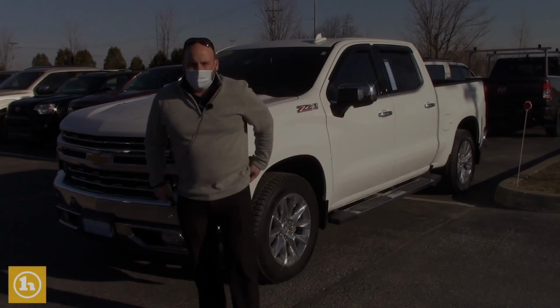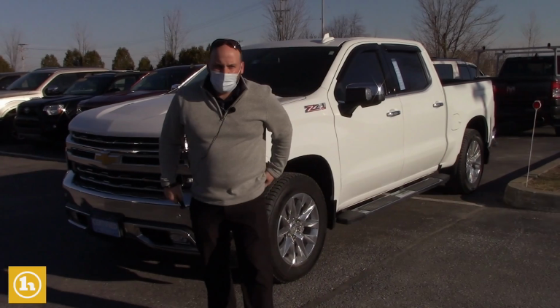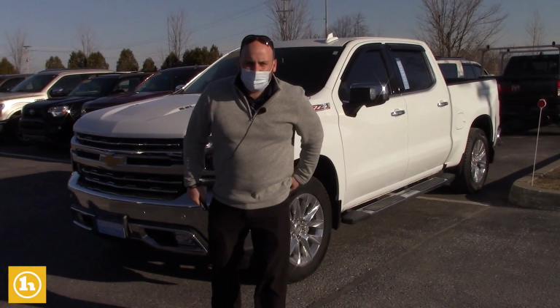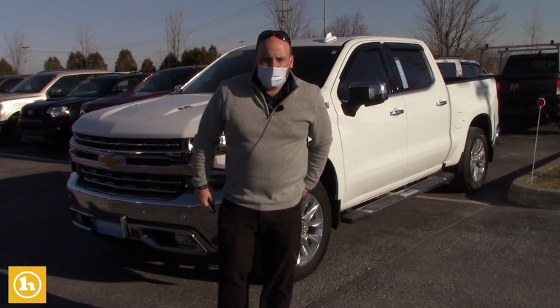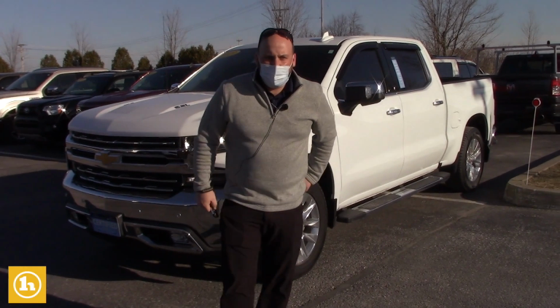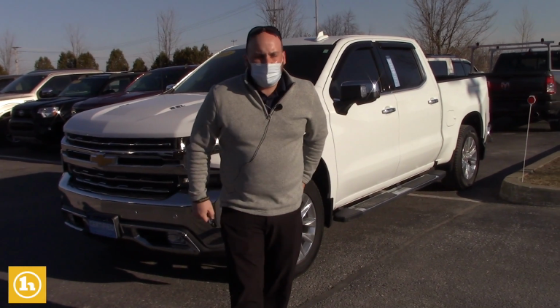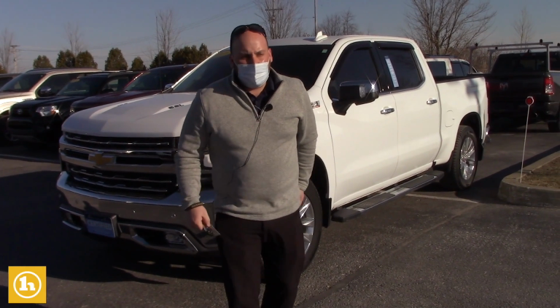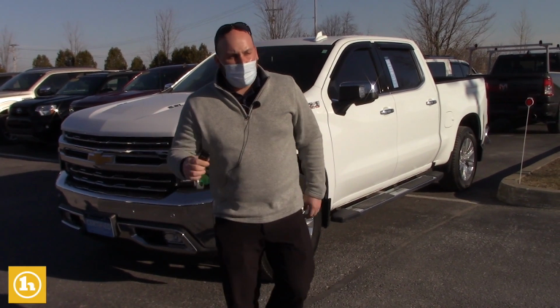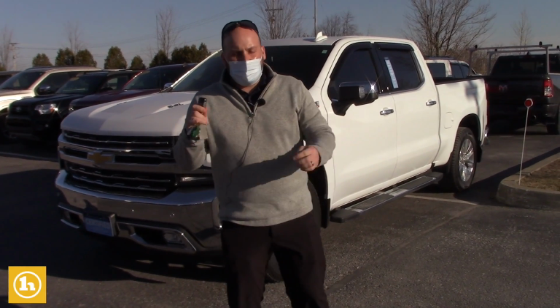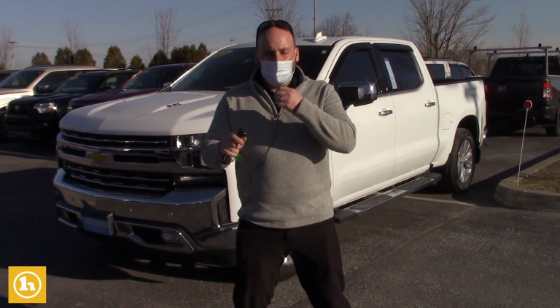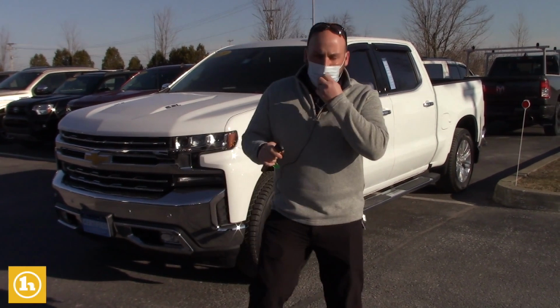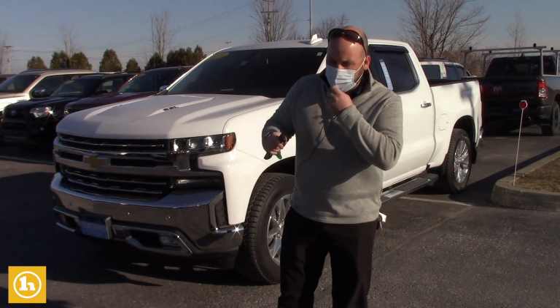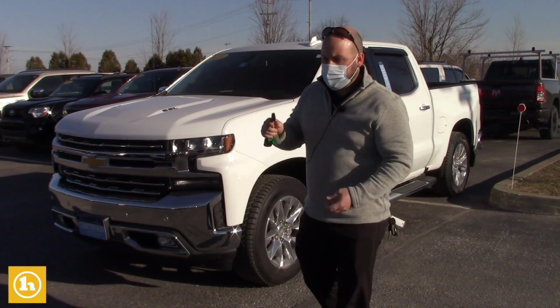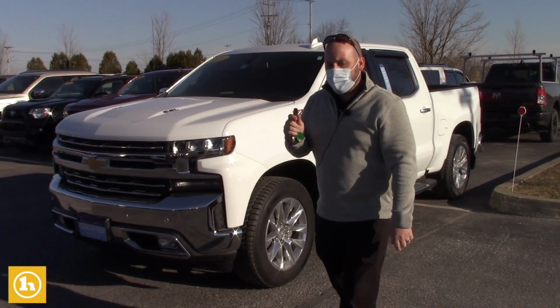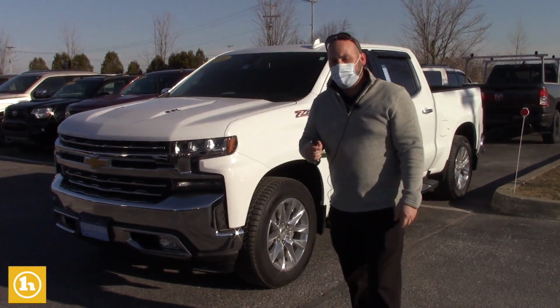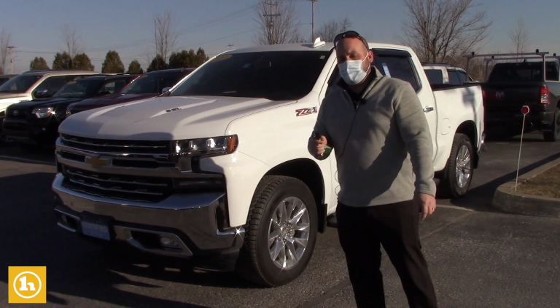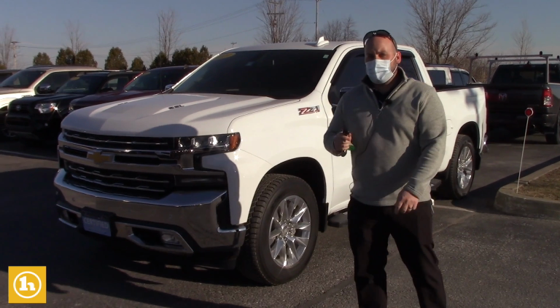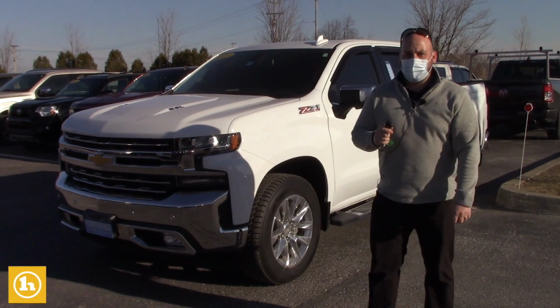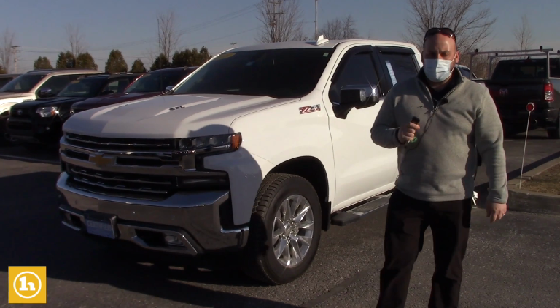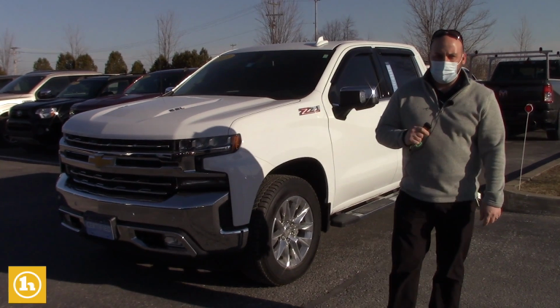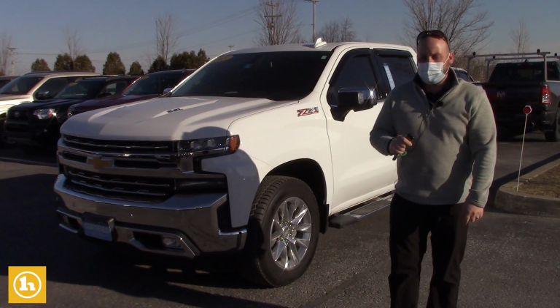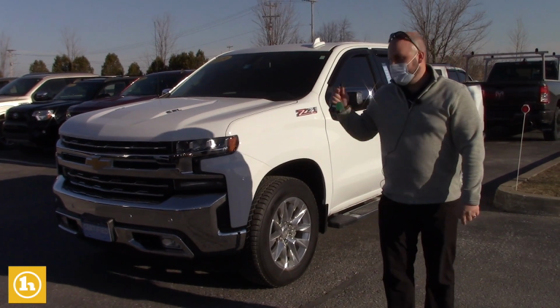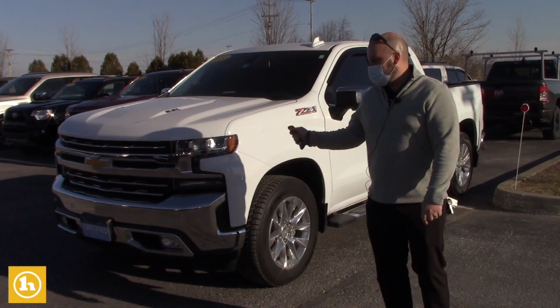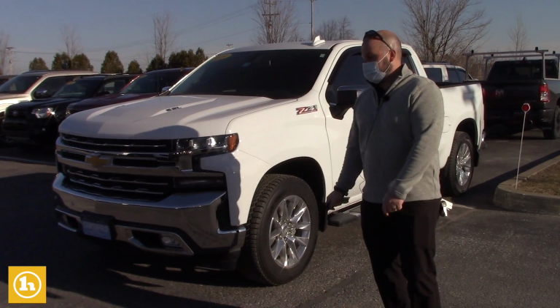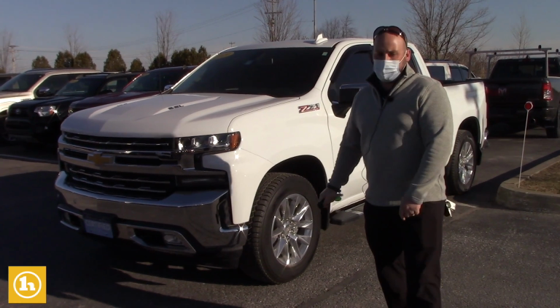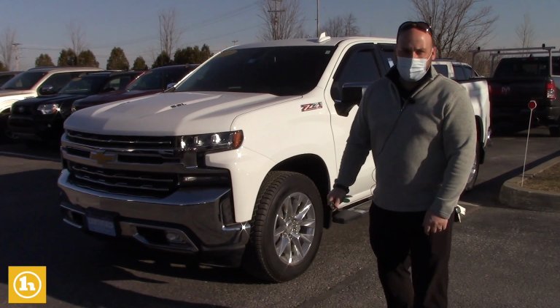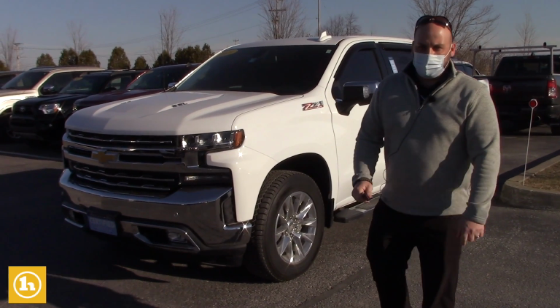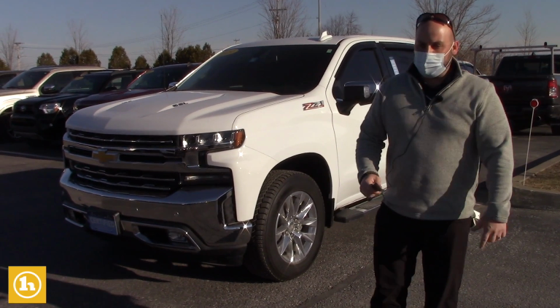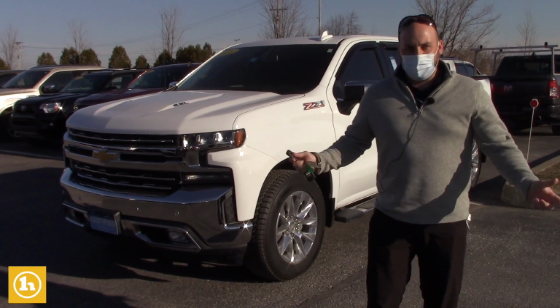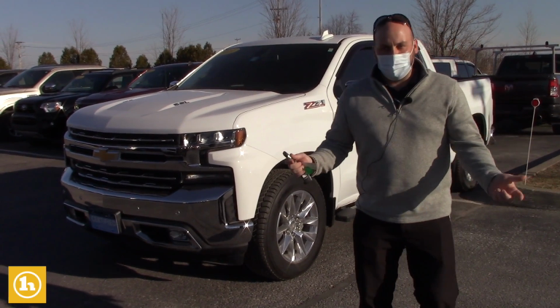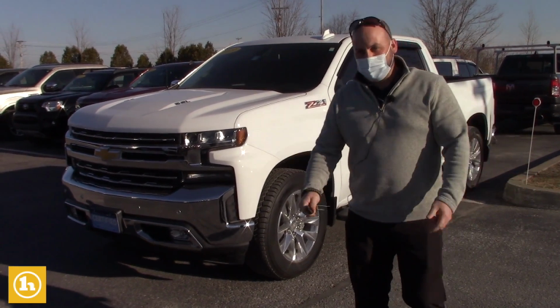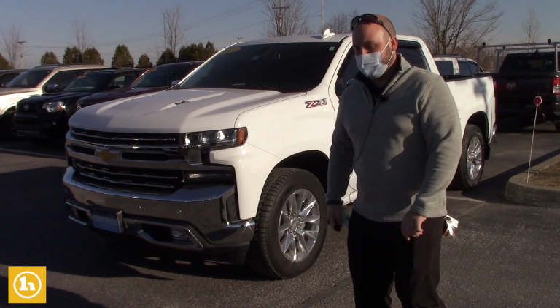Hey Nick, Seth here at Handy Chevy. Just wanted to let you know, I know you're looking for a crew cab truck with leather. I just took one in, so that's what this video is about — I'm going to show it to you.